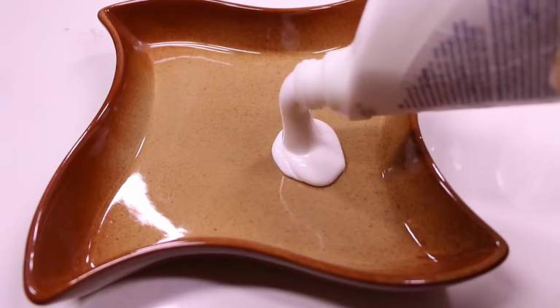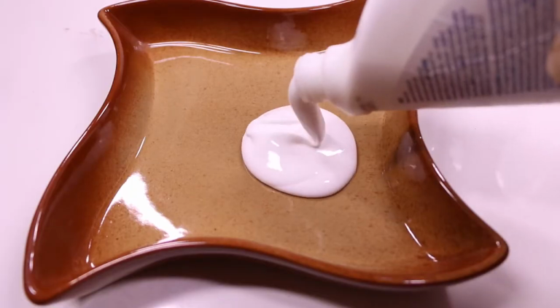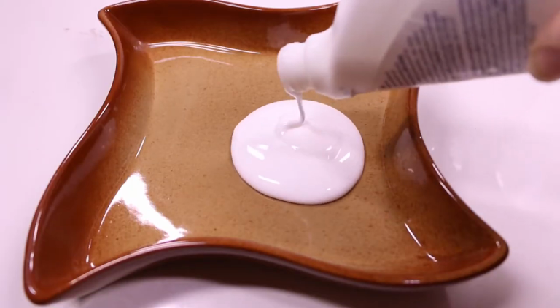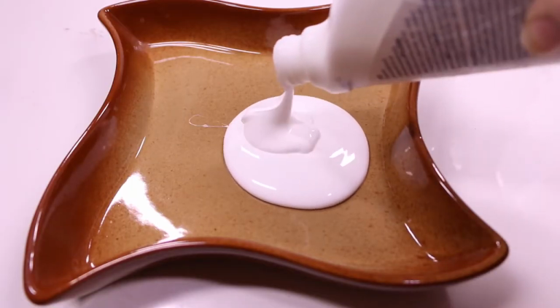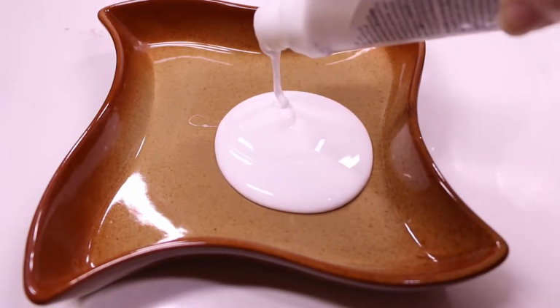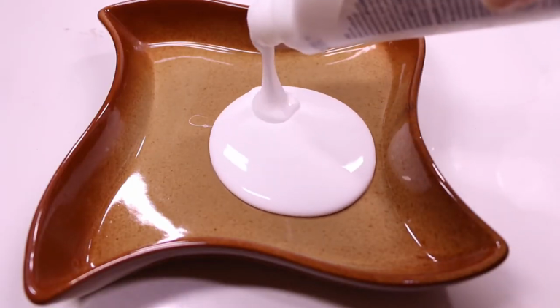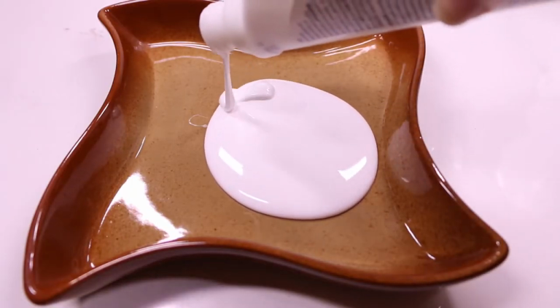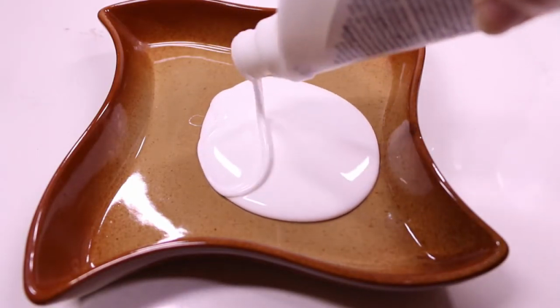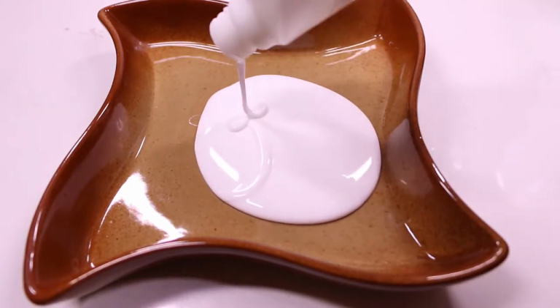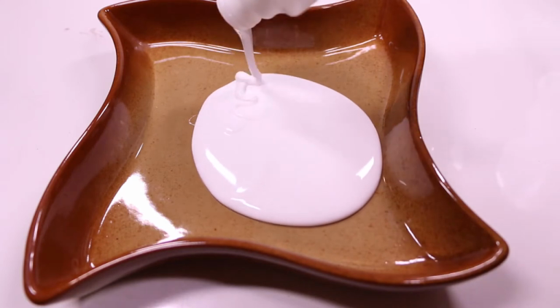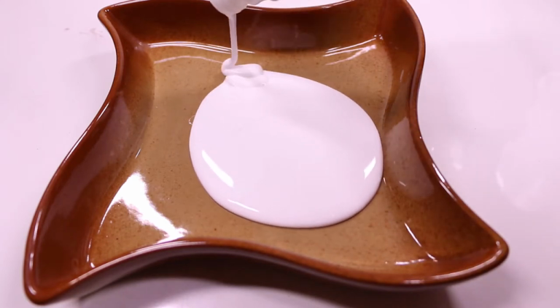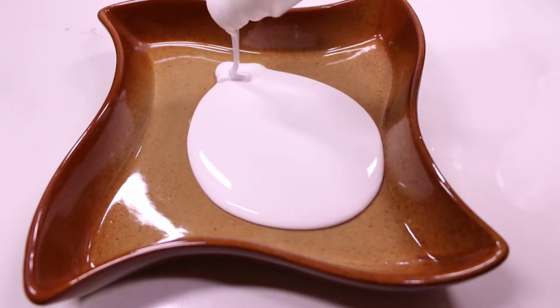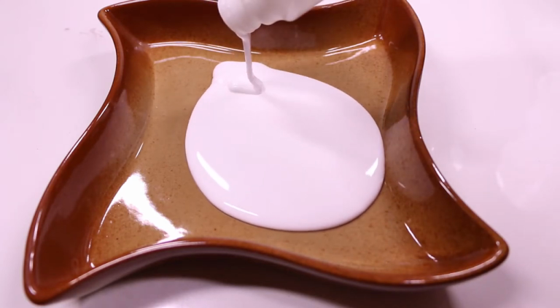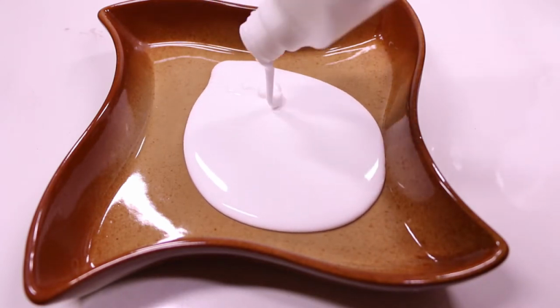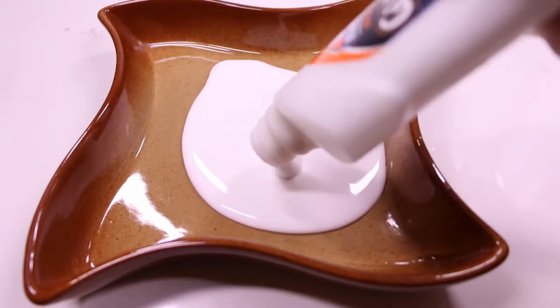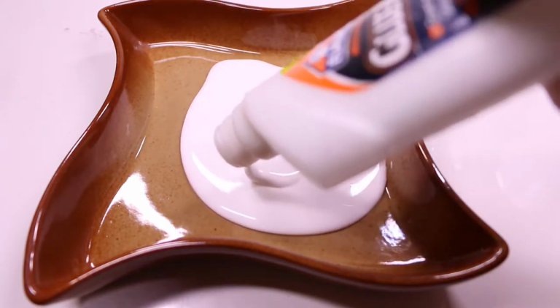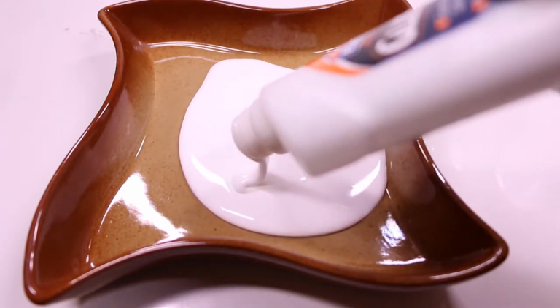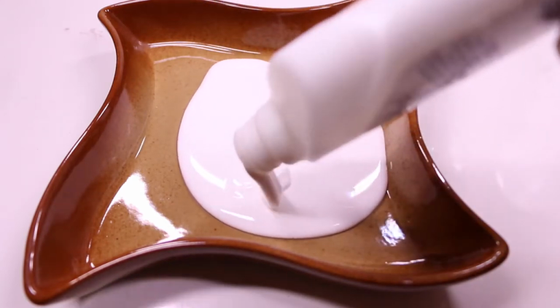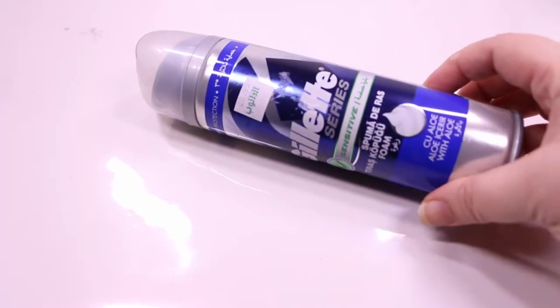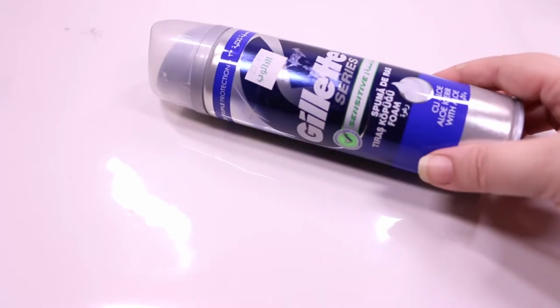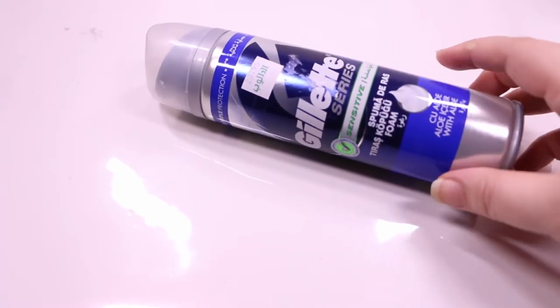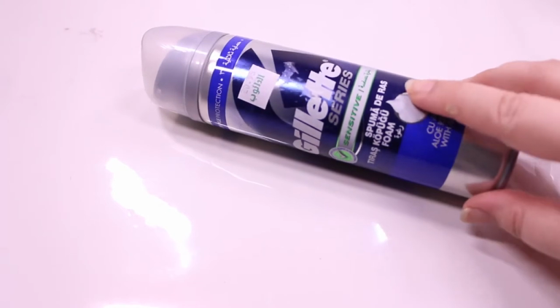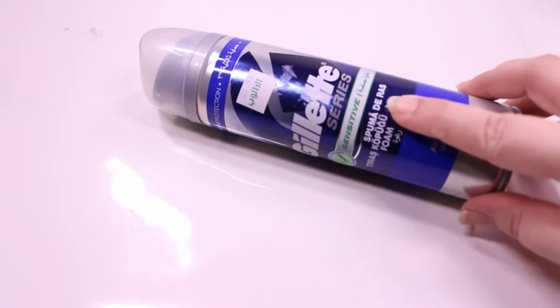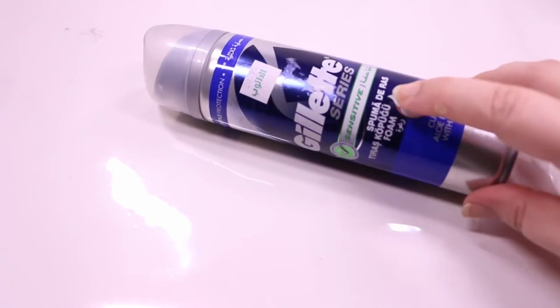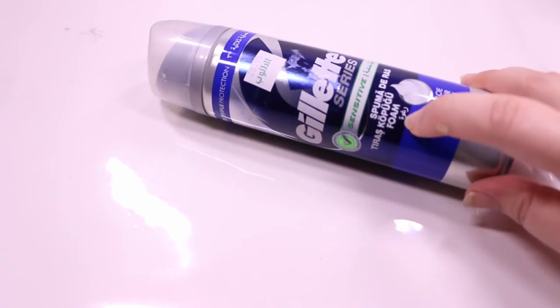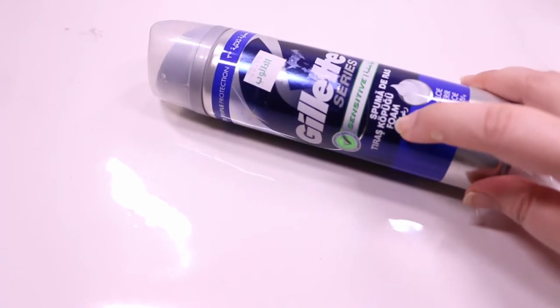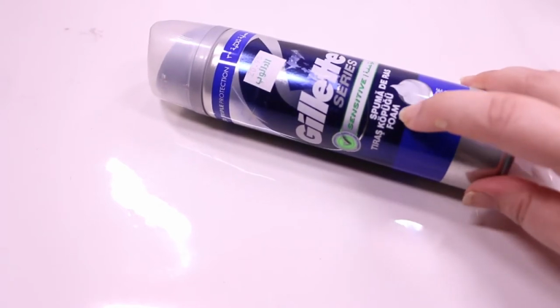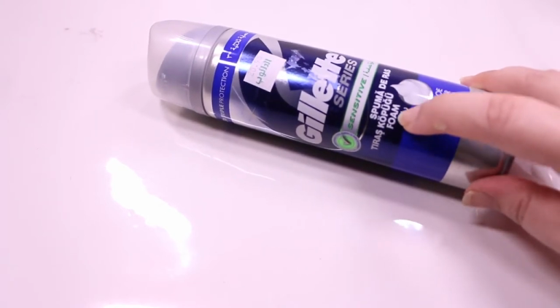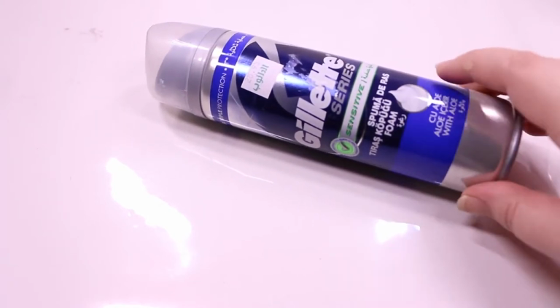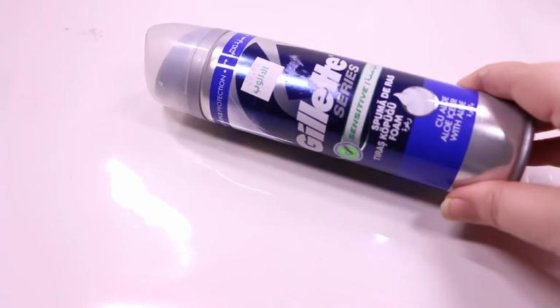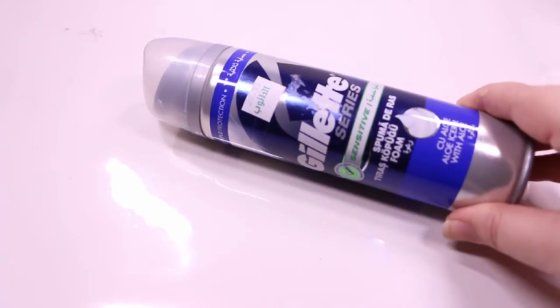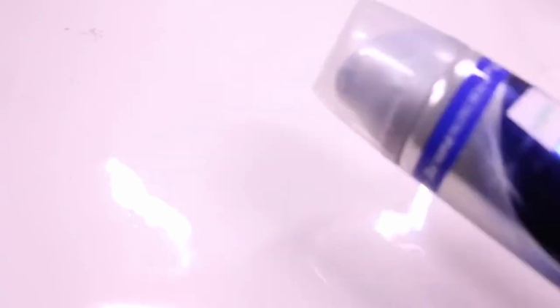Let's quickly make white fluffy slime. I'm using Elmer's glue — you can use any alternative good quality PVA glue. Add in Gillette shaving foam. Make sure it is foam because this is what will make the slime fluffy.